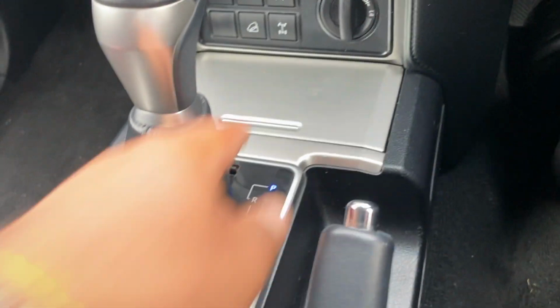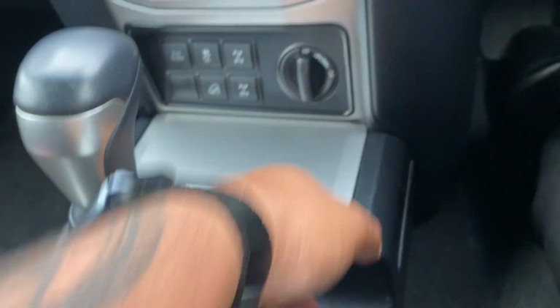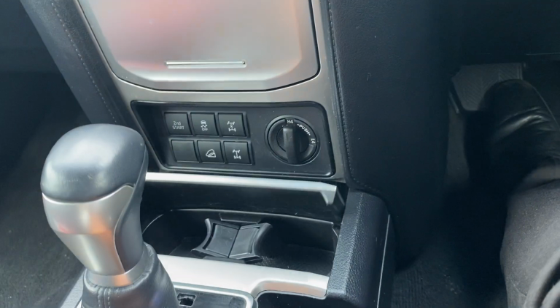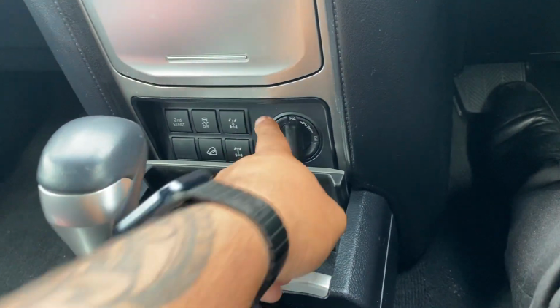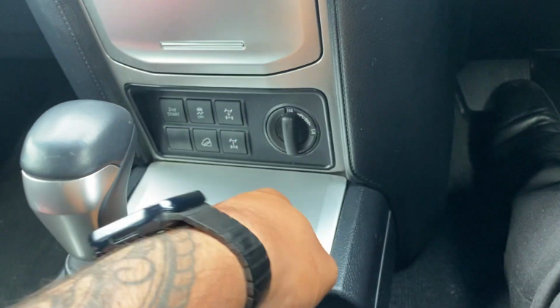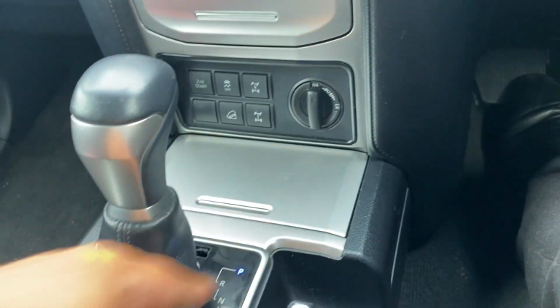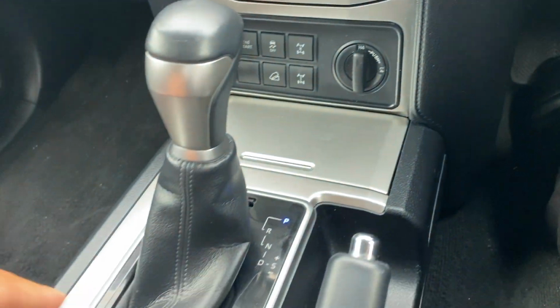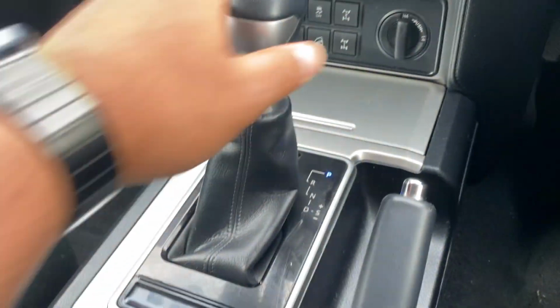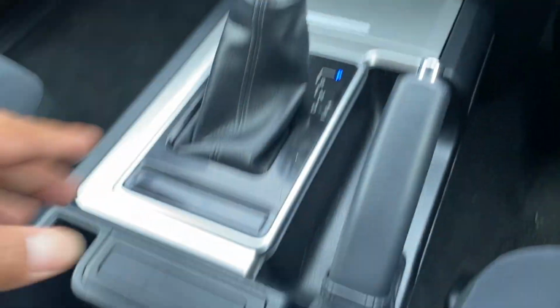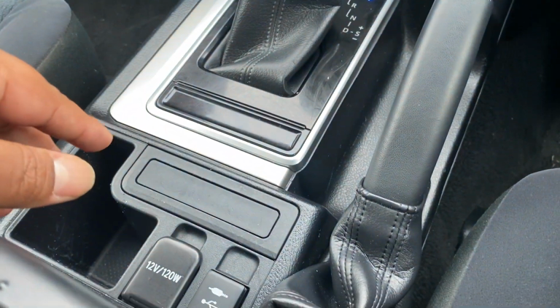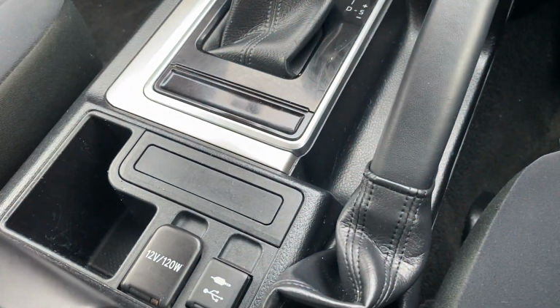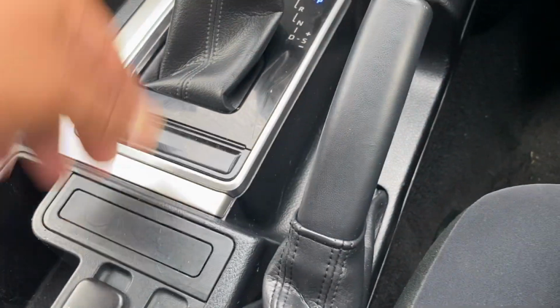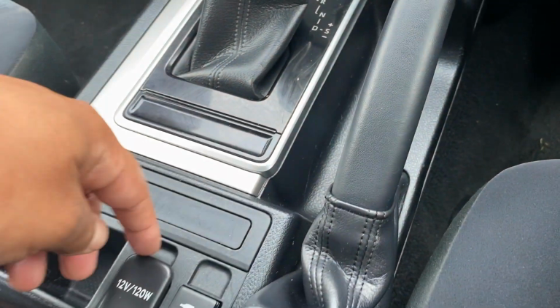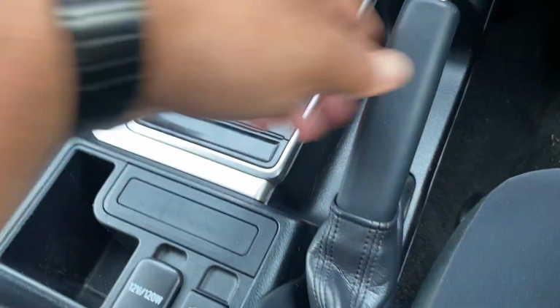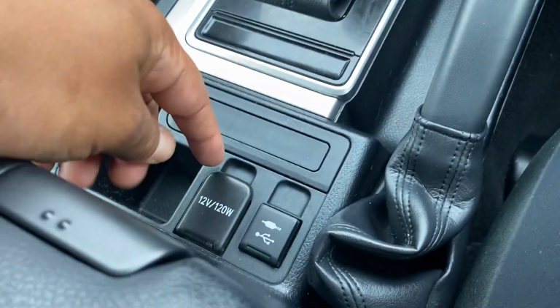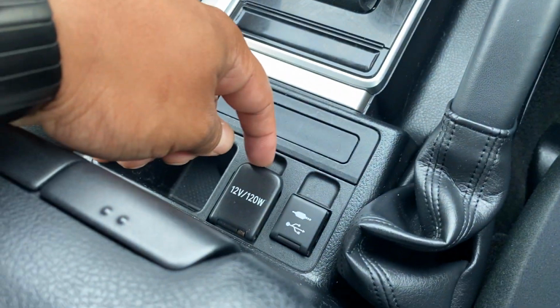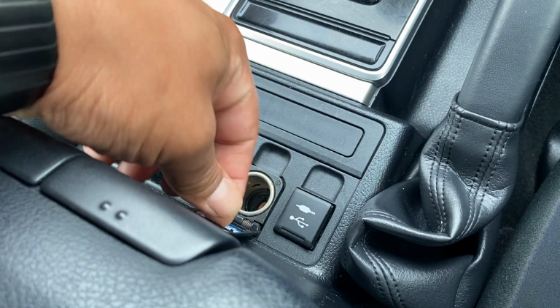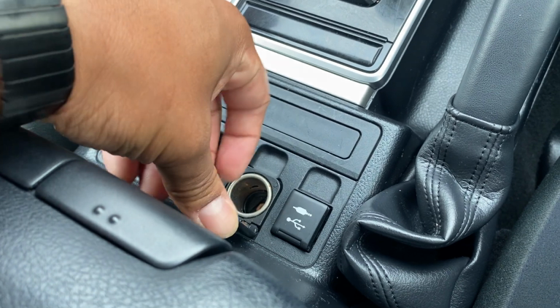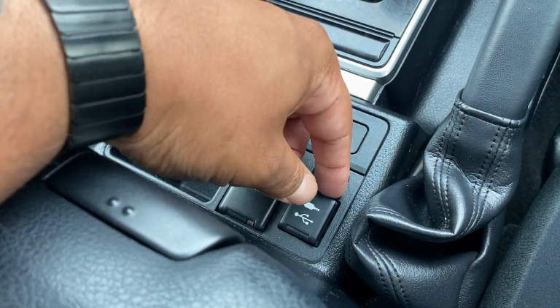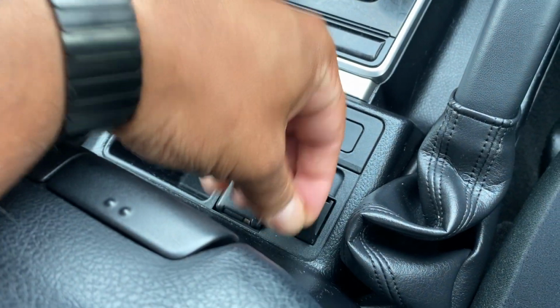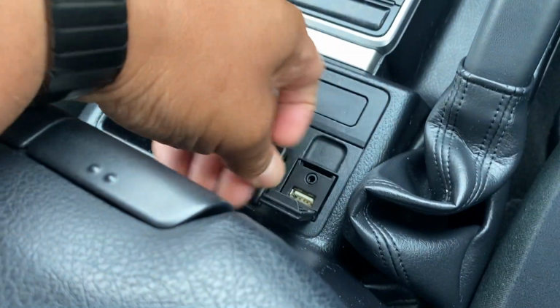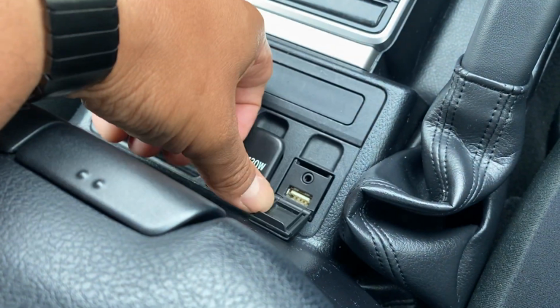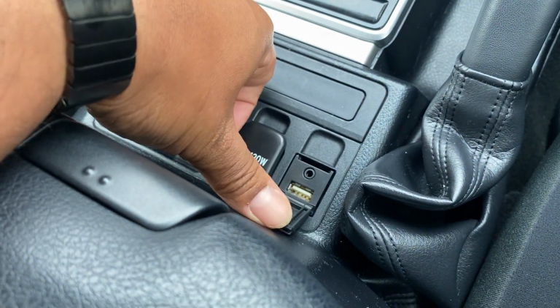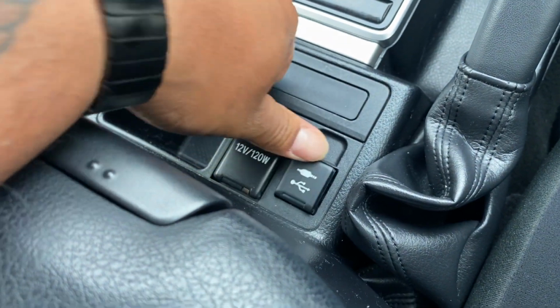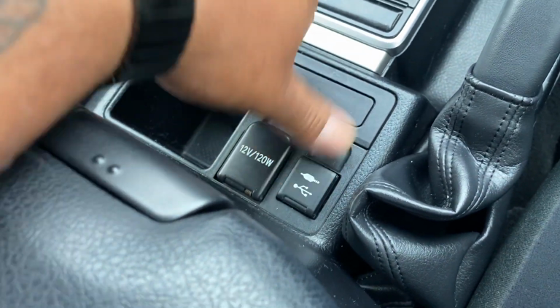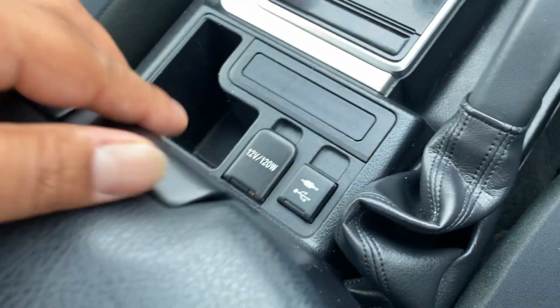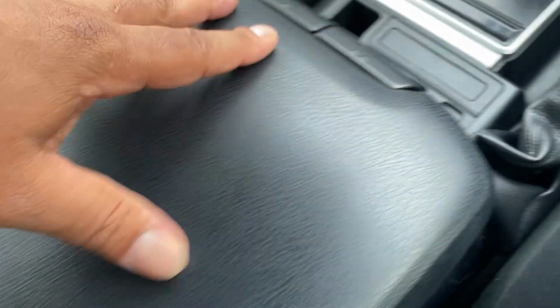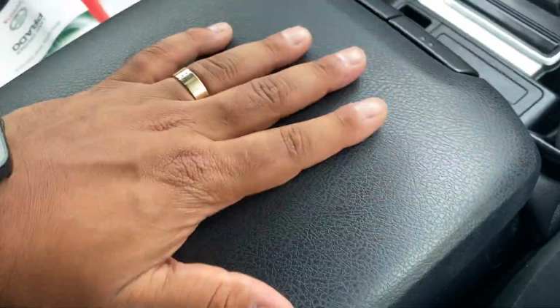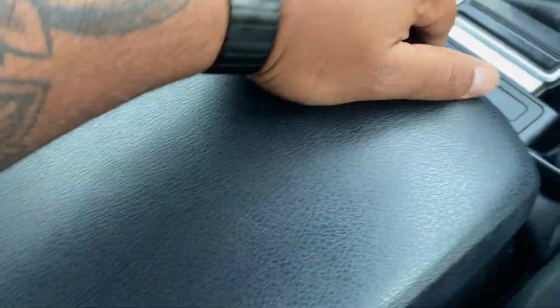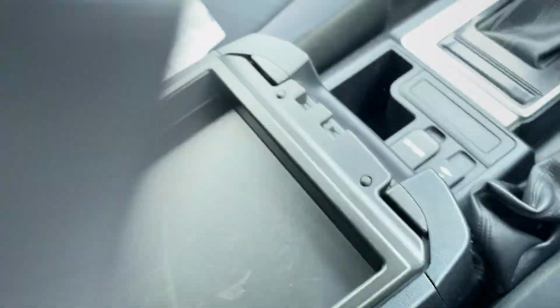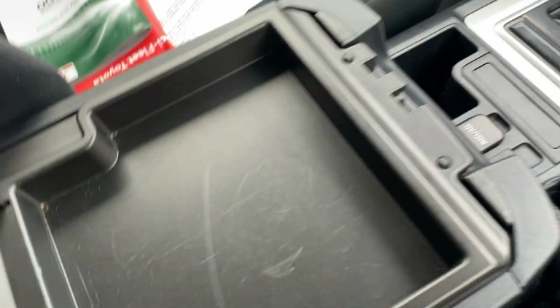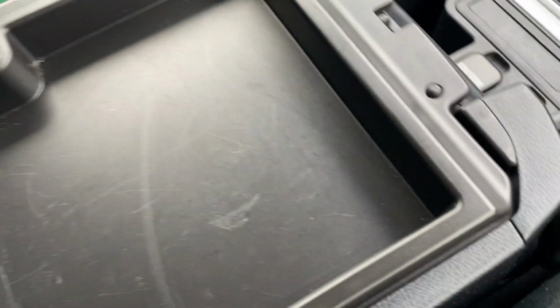Two cup holders in there. It's automatic — I'll put it back in park. You have a 12-volt power connection with a USB port and auxiliary port as well. There's a trim covering on the center console.